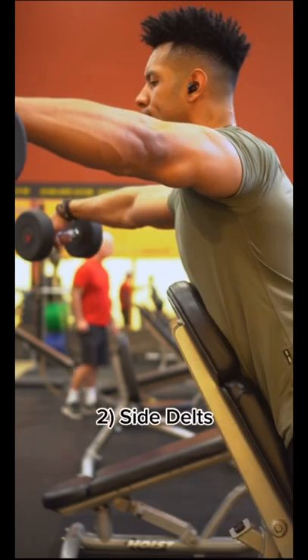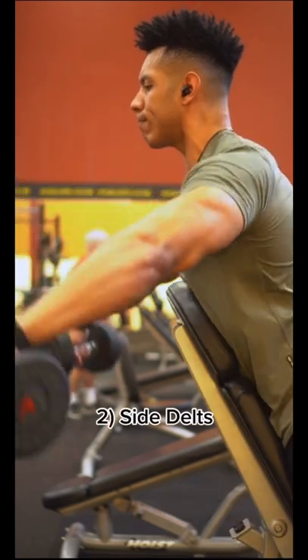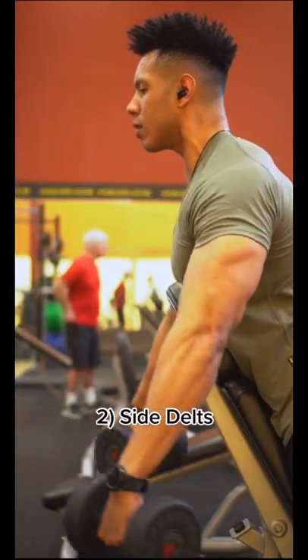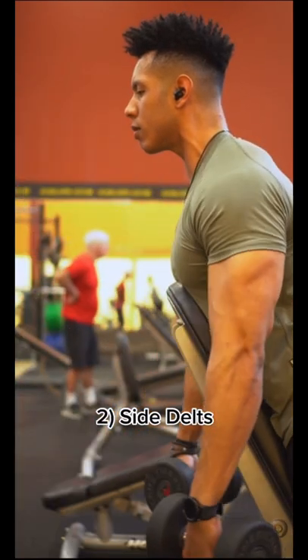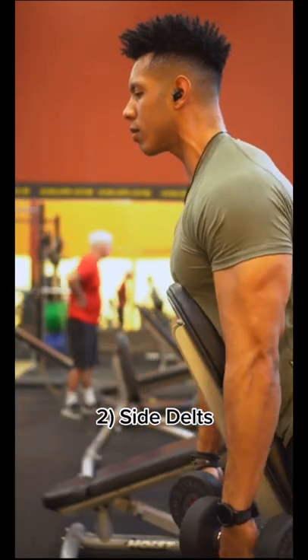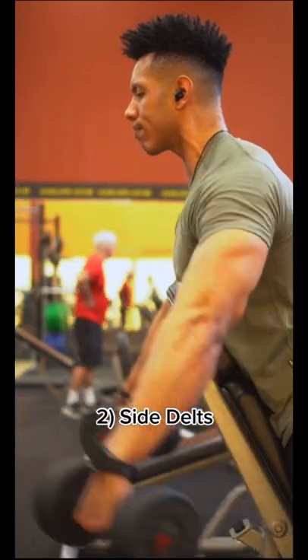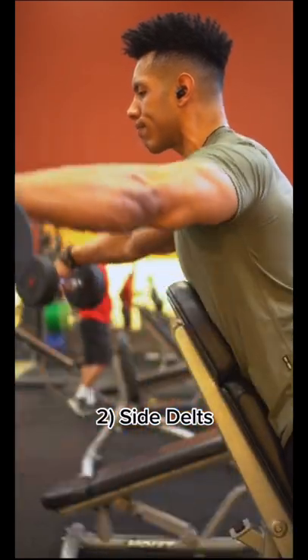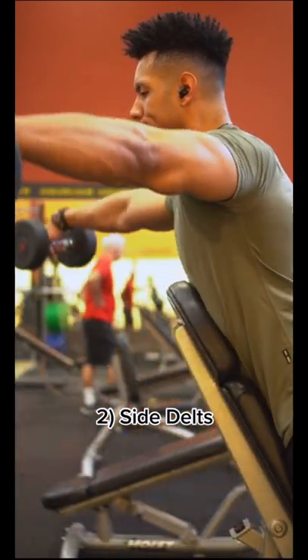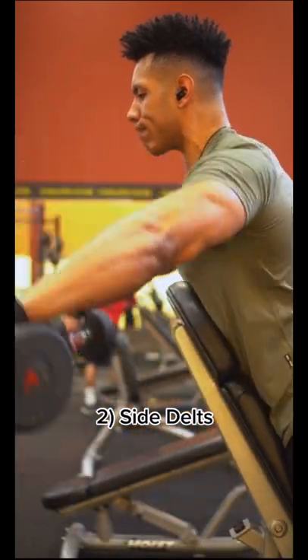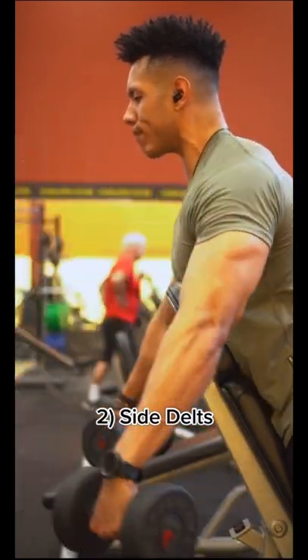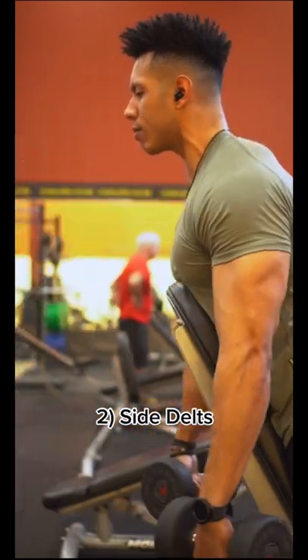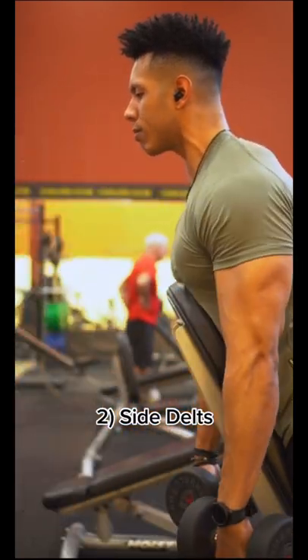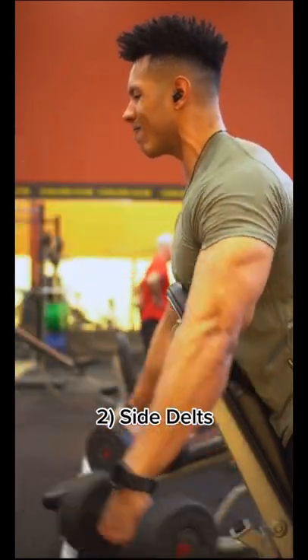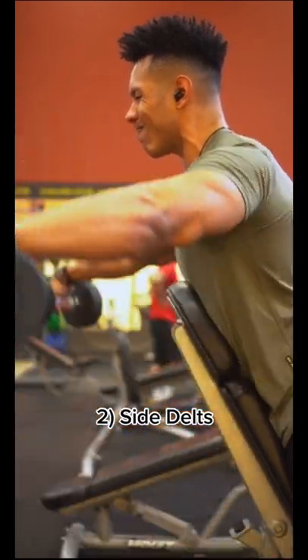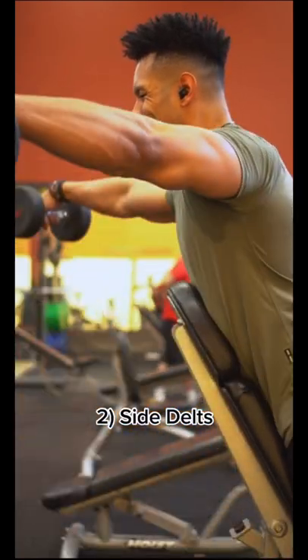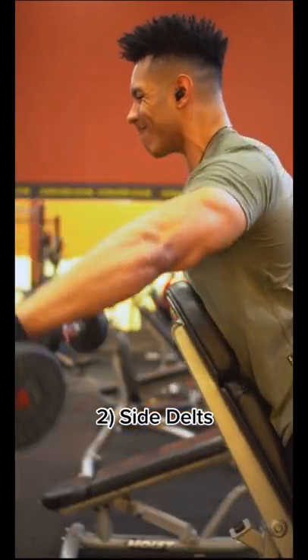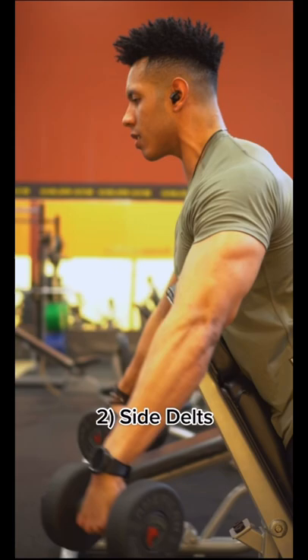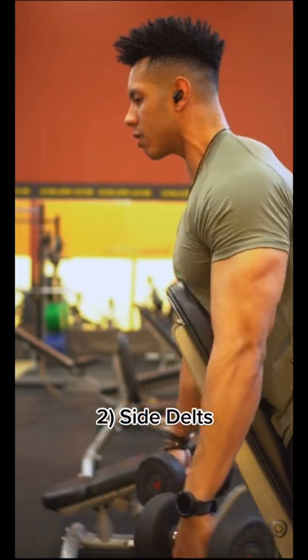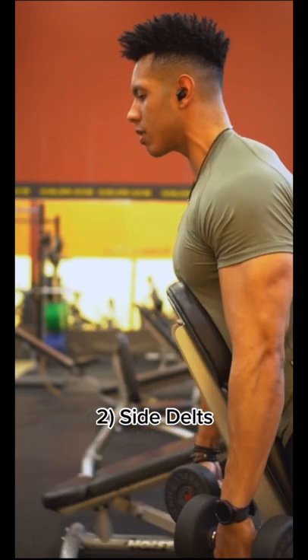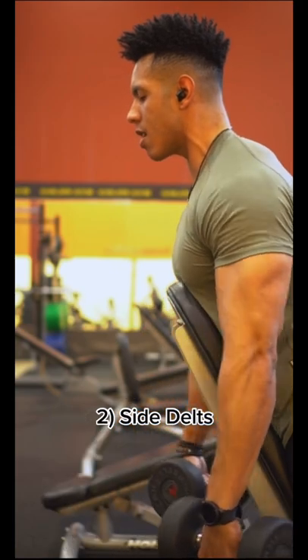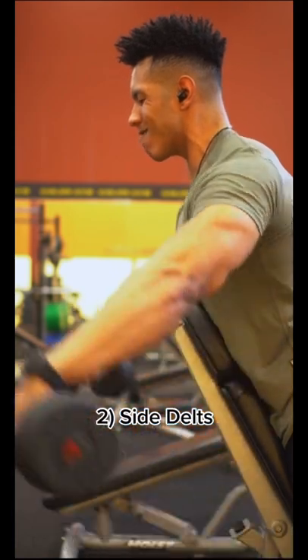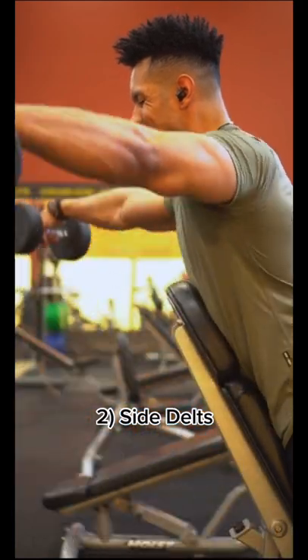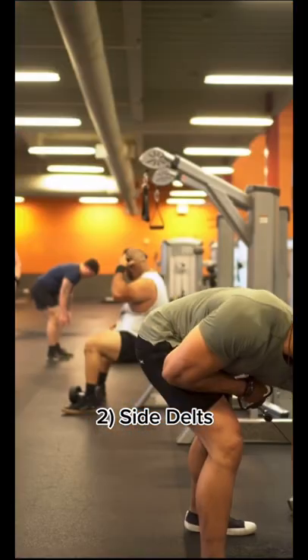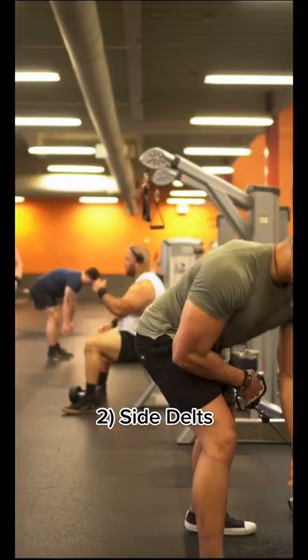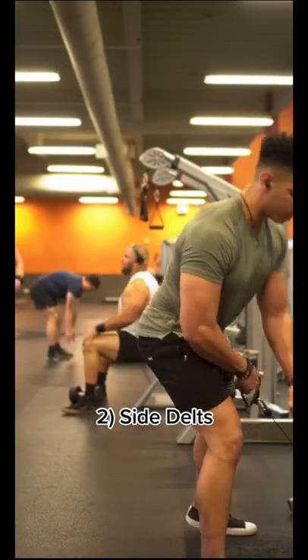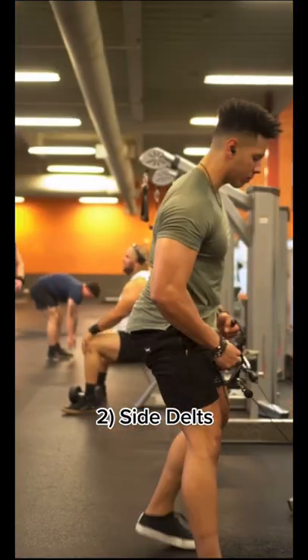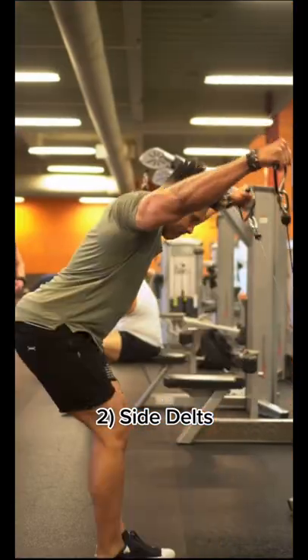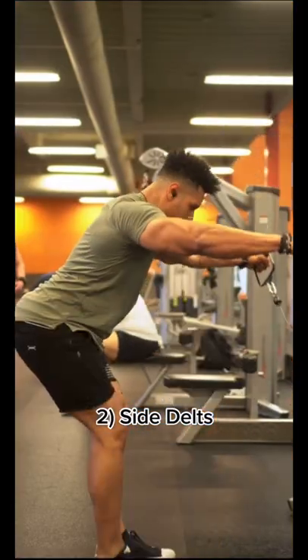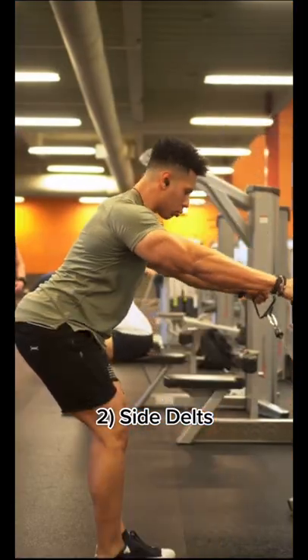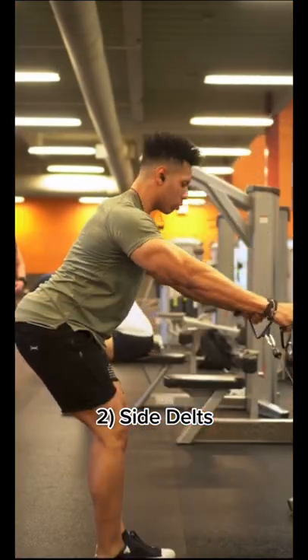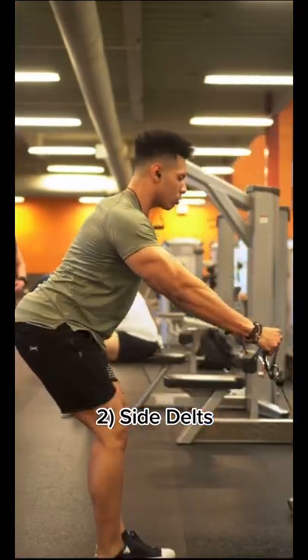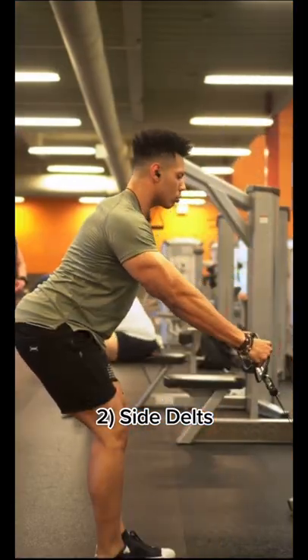Next up is the side deltoid. You want to do a chest-supported lateral raise, bringing the dumbbells out at about 45 degrees out in front of you, and make sure you are as strict as possible.